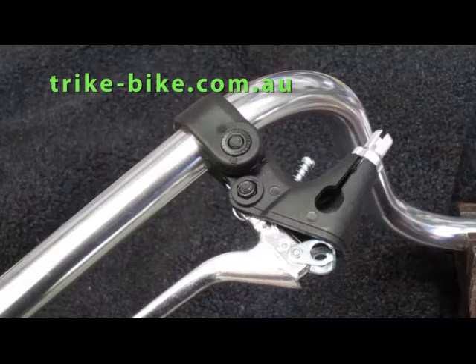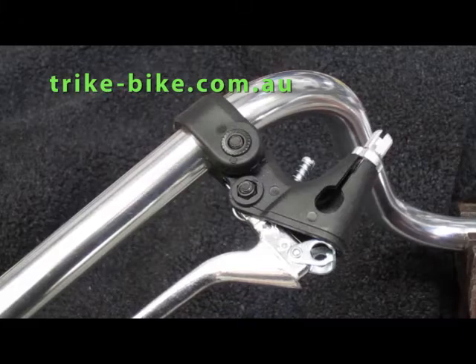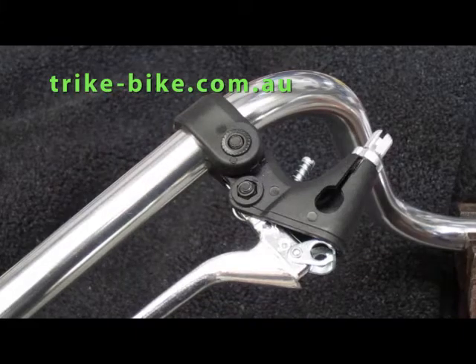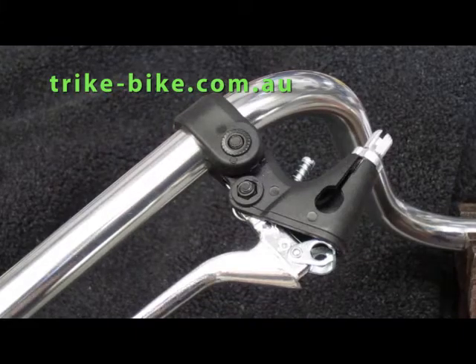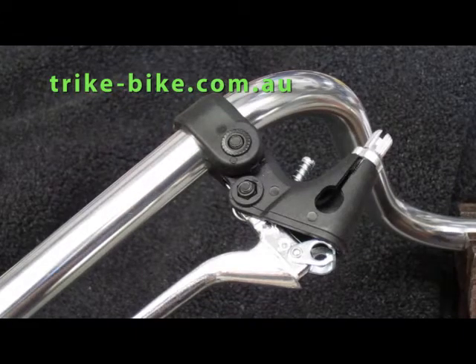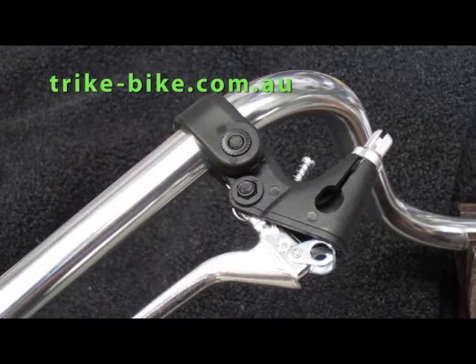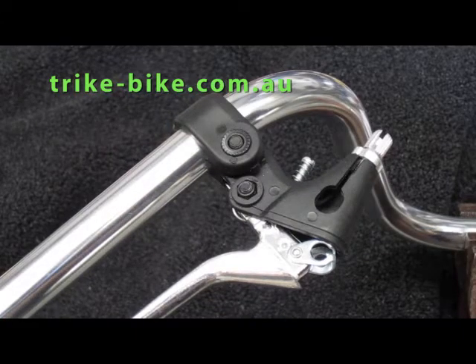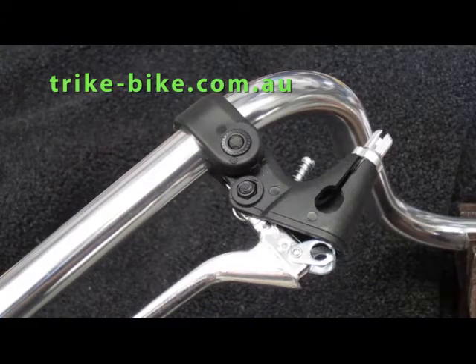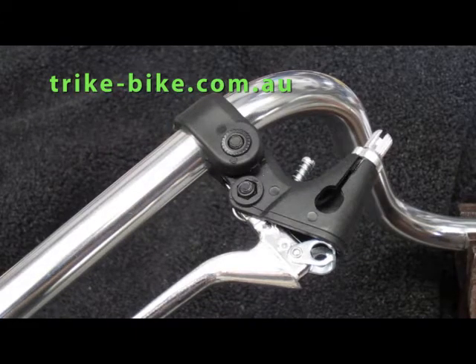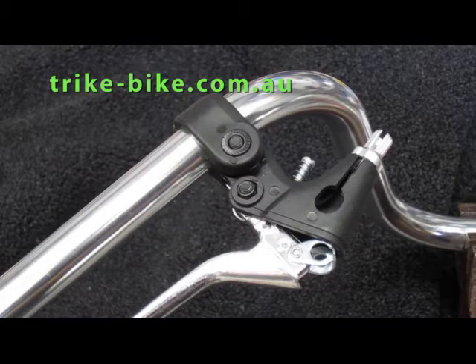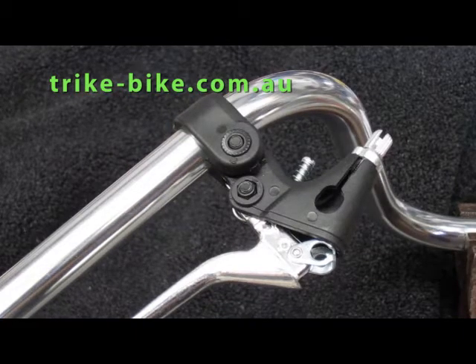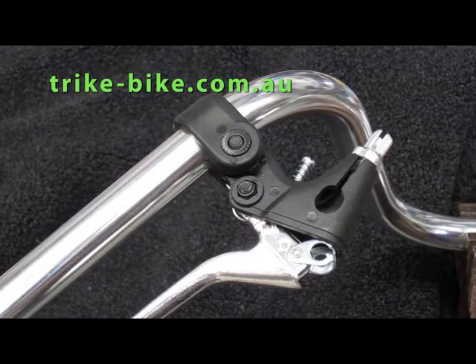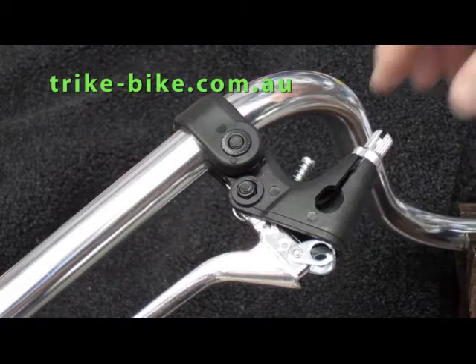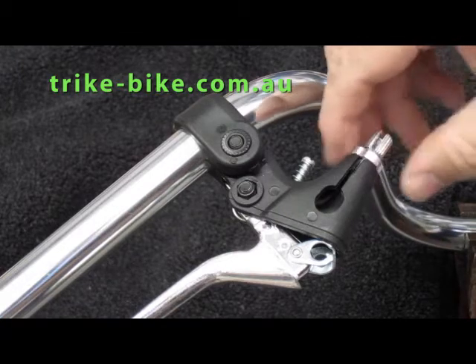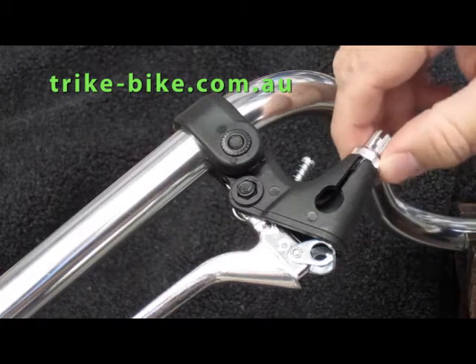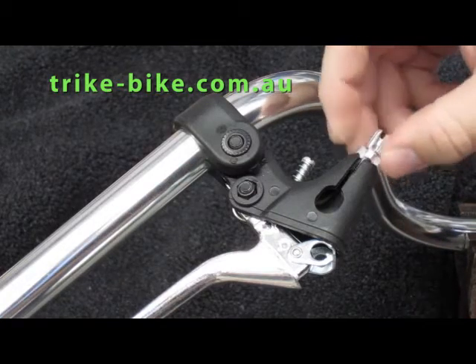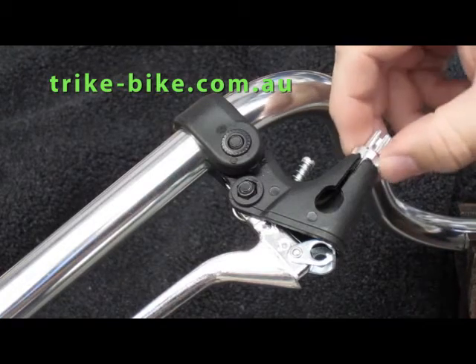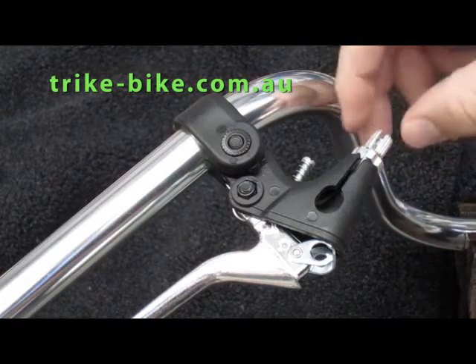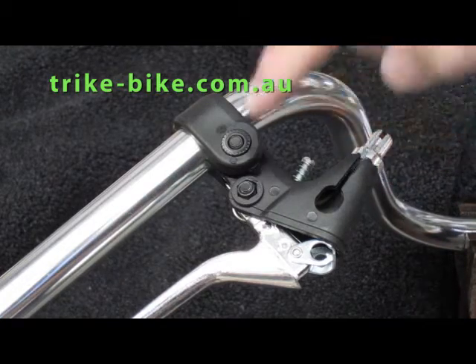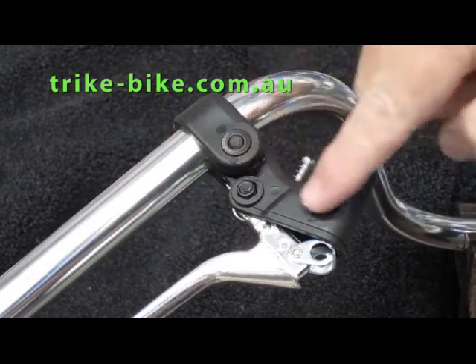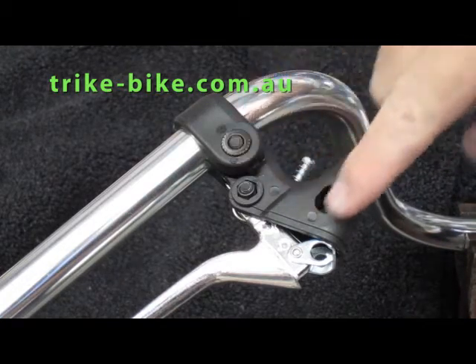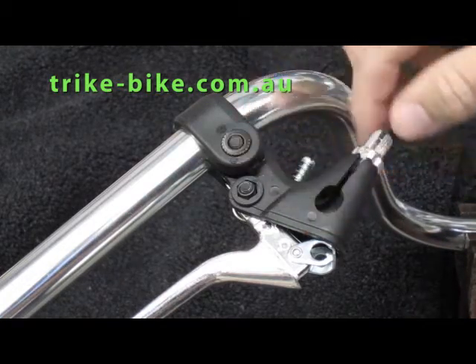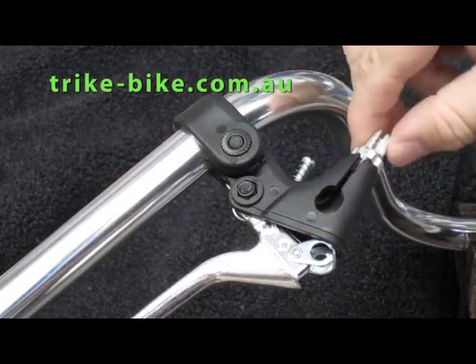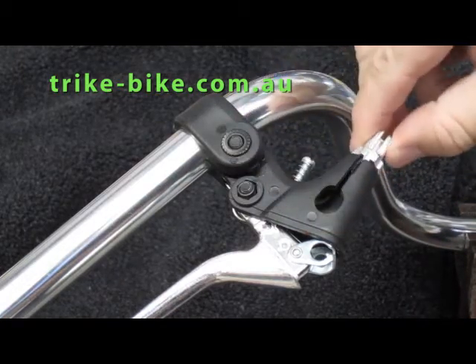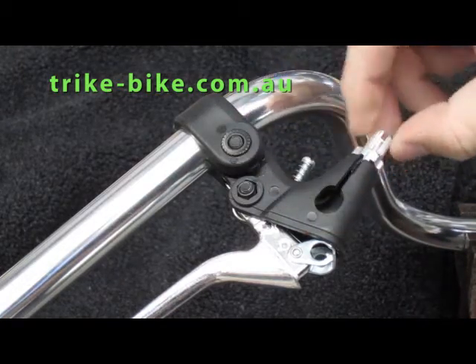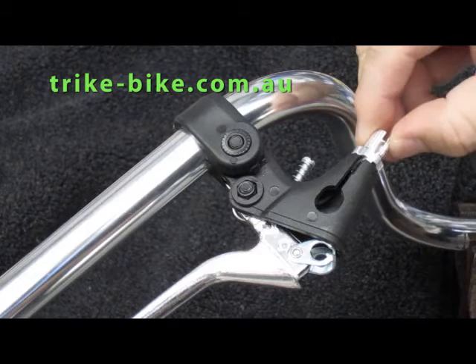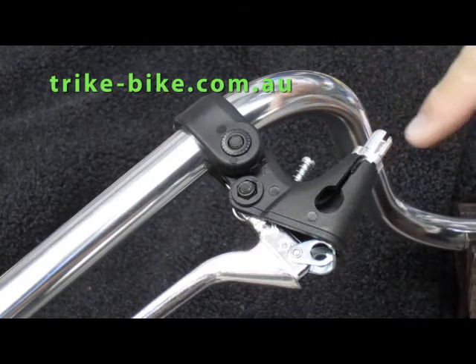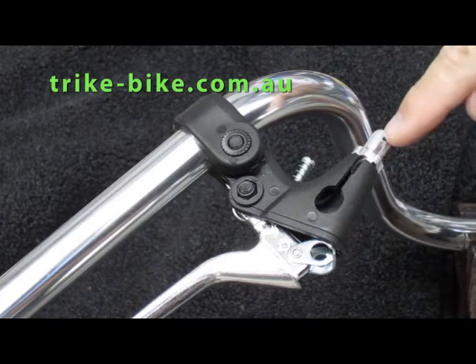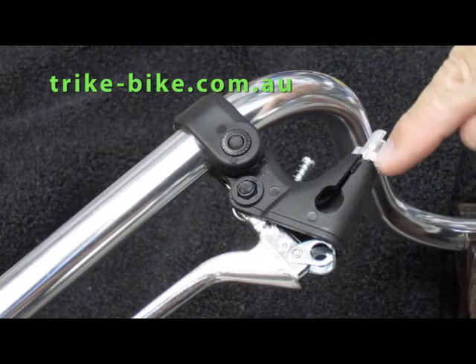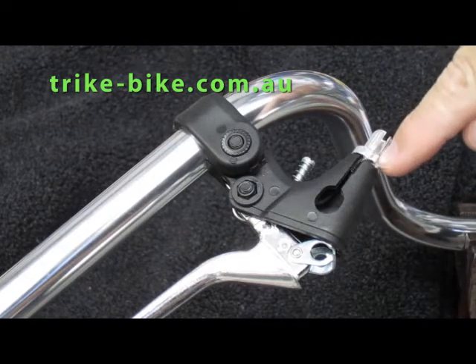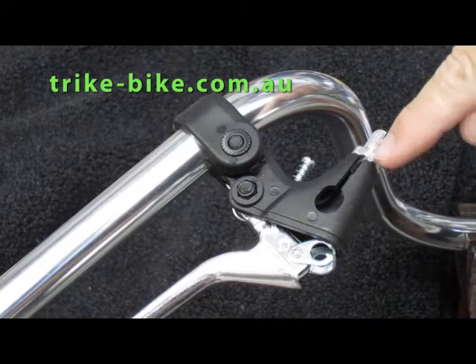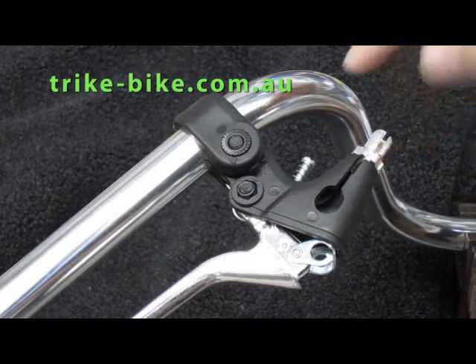When bikes are delivered it's sometimes necessary to fit the cable to the bicycle. Looking at the bottom of the brake lever here, there are some slots in these aluminium parts.